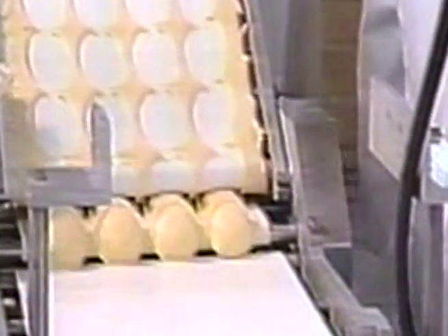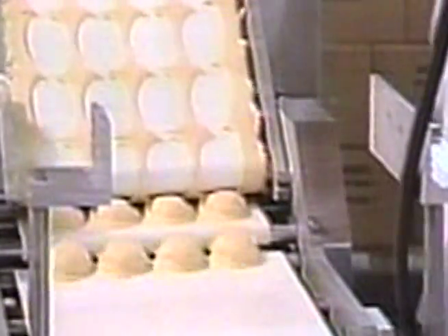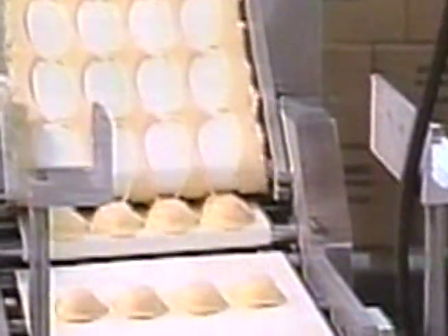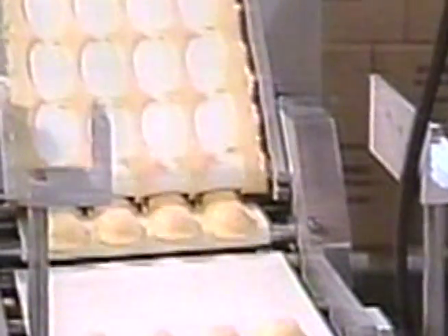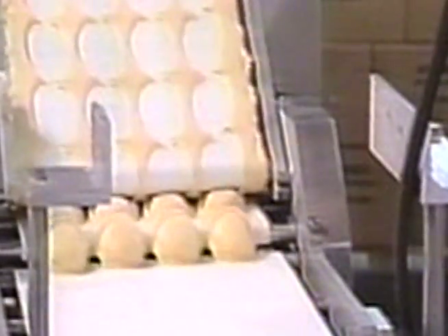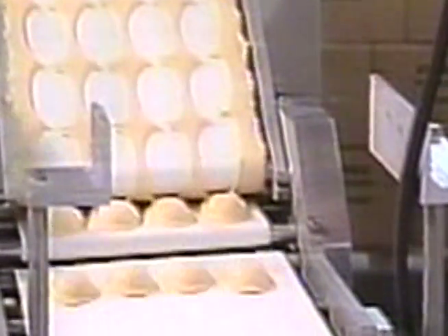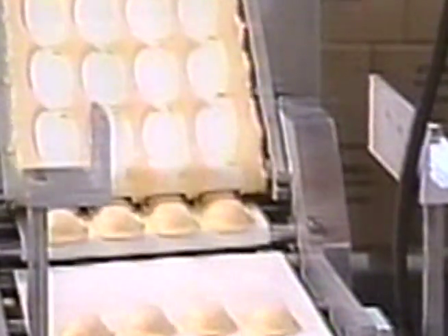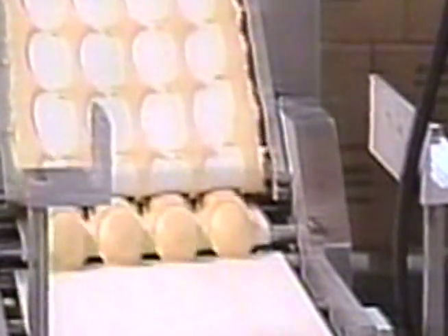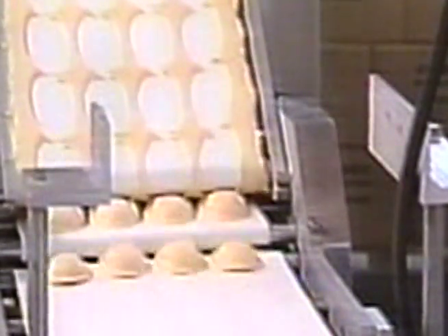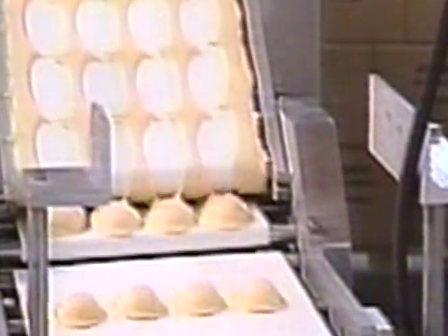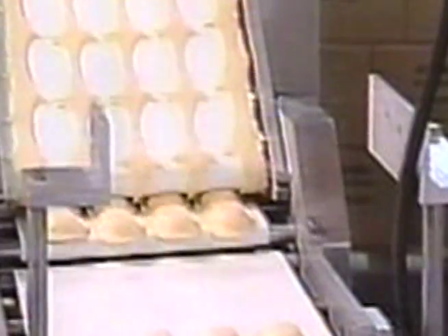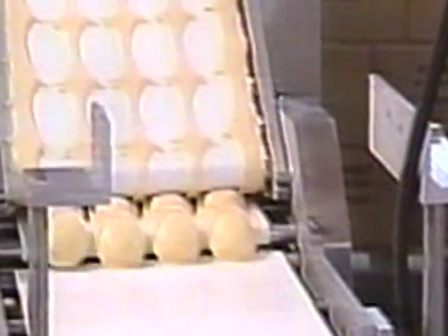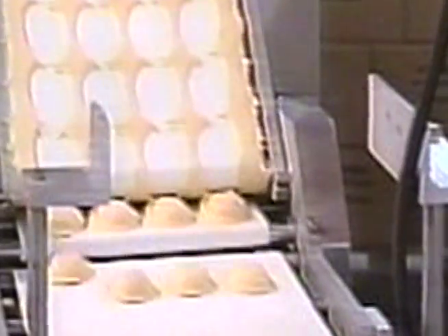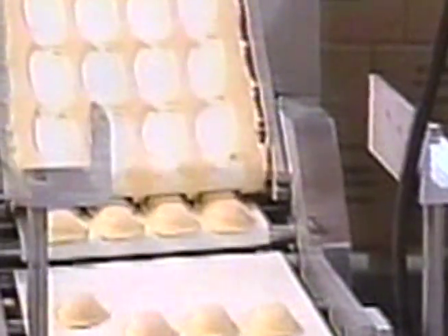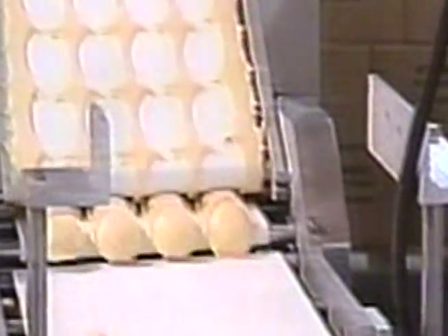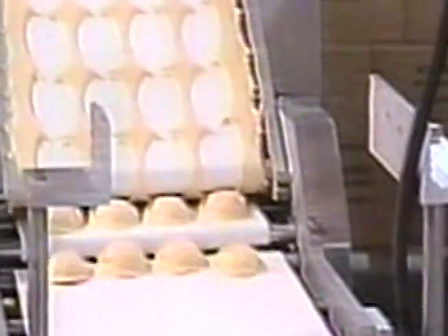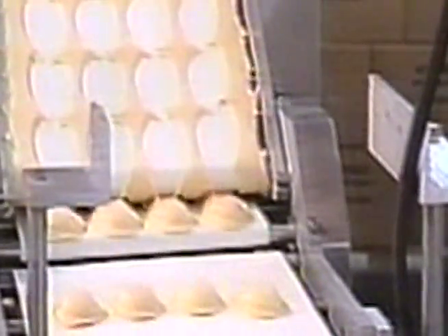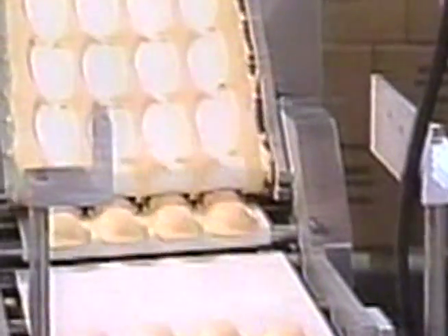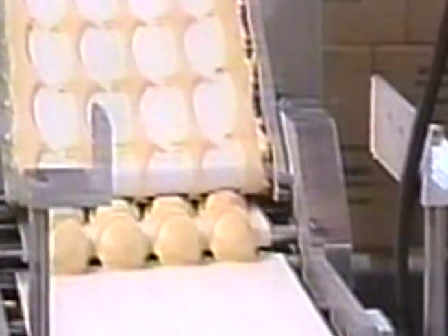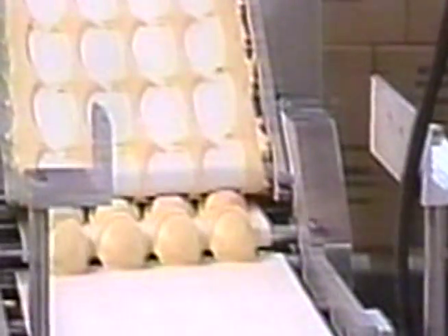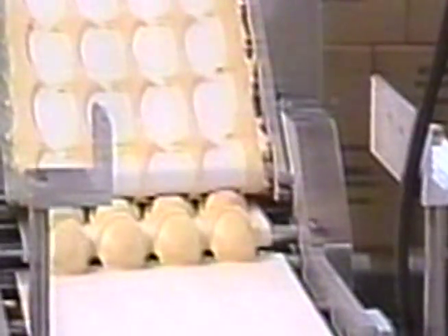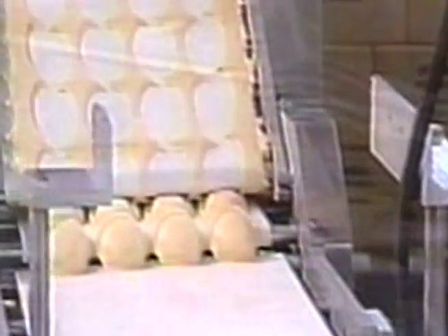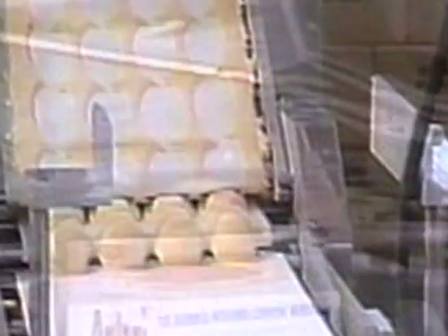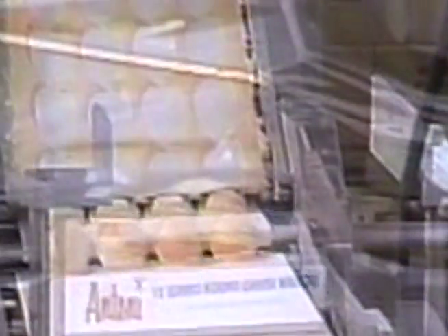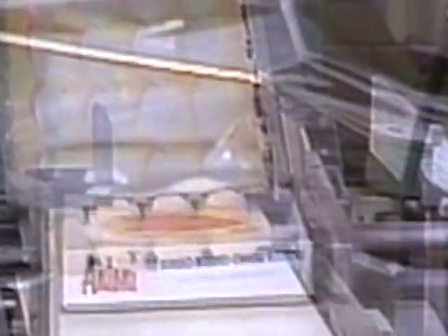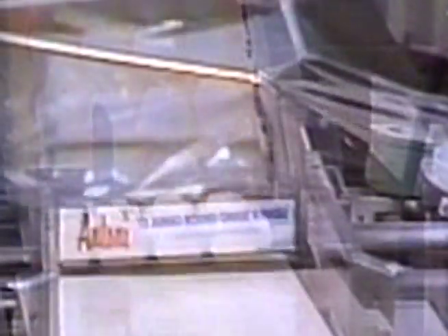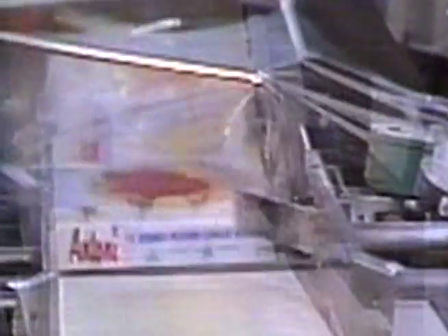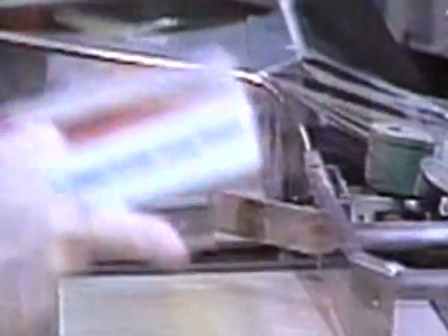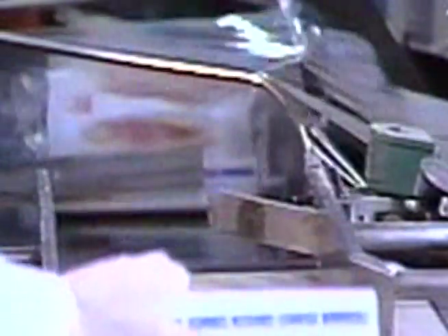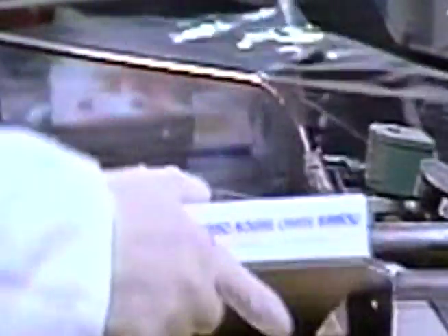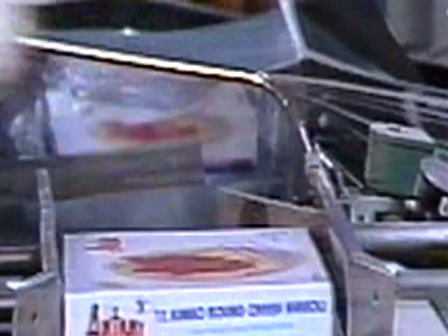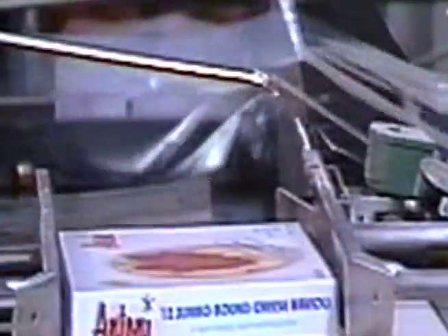The box of ravioli is wrapped, cased, palletized, rolled onto our elevator to our lower level, and stored in our 20-degree-below-zero freezers where it awaits shipment.